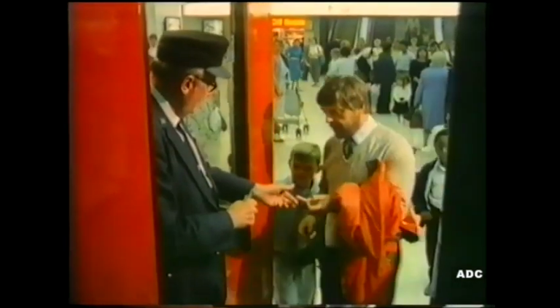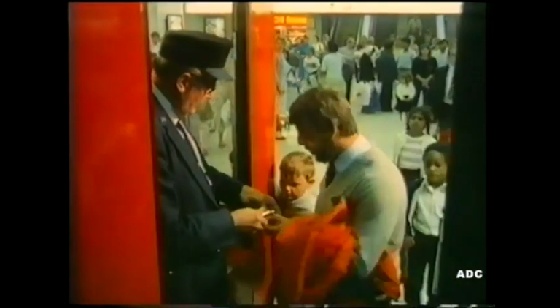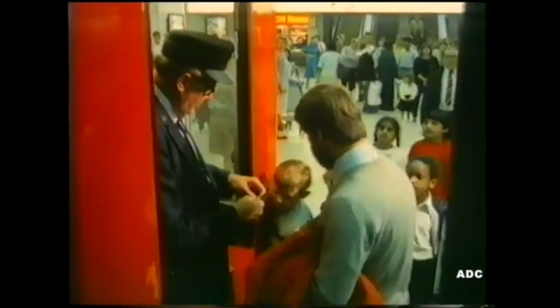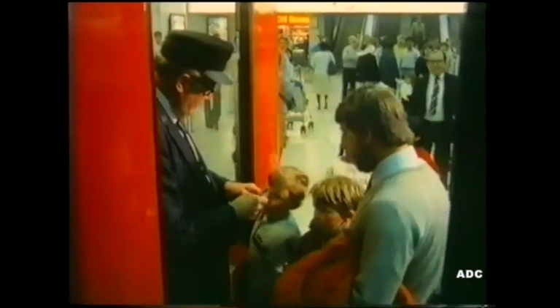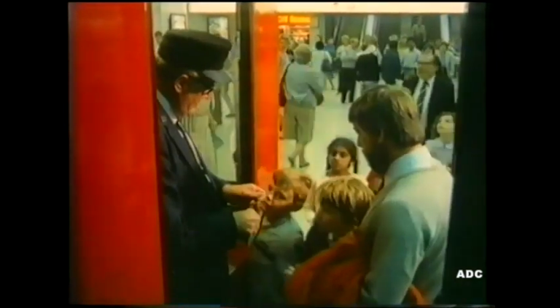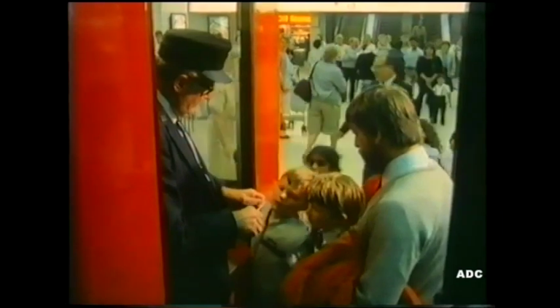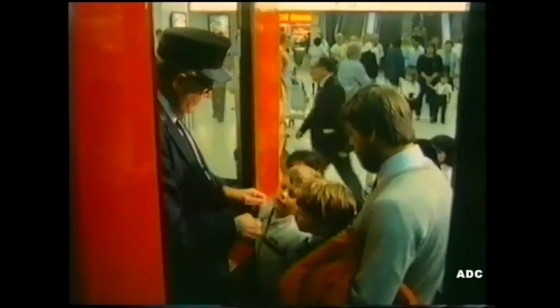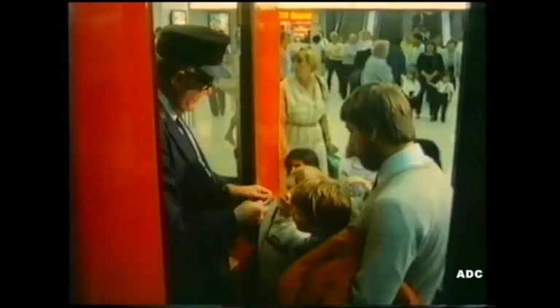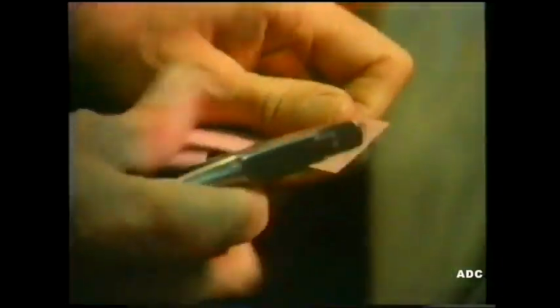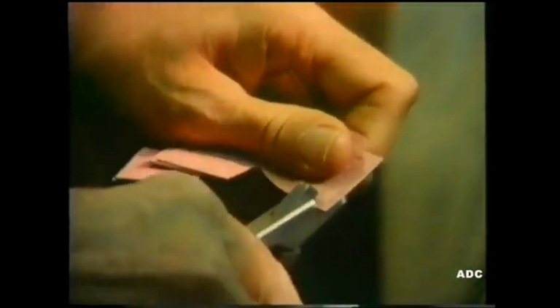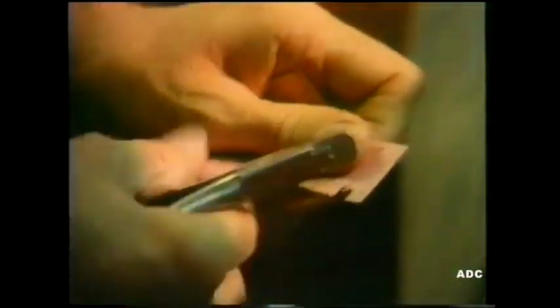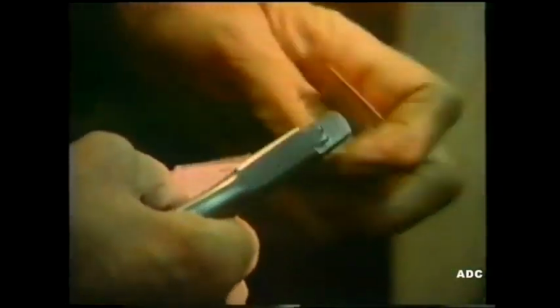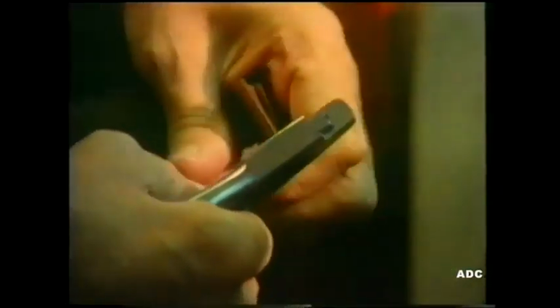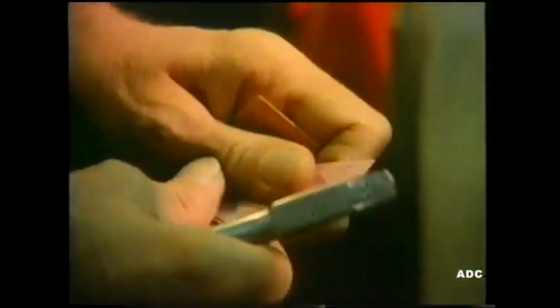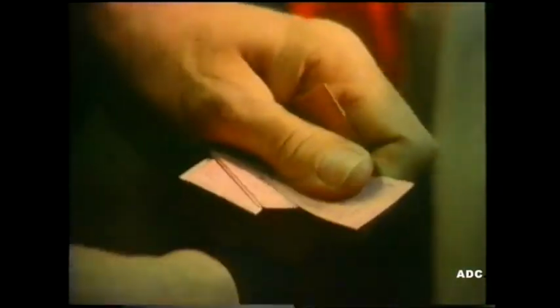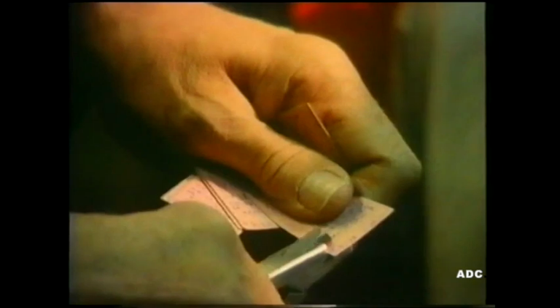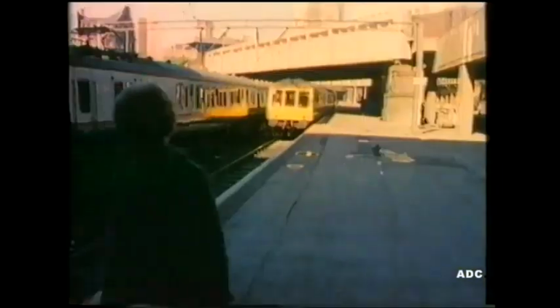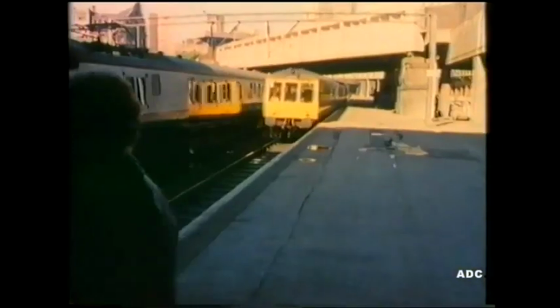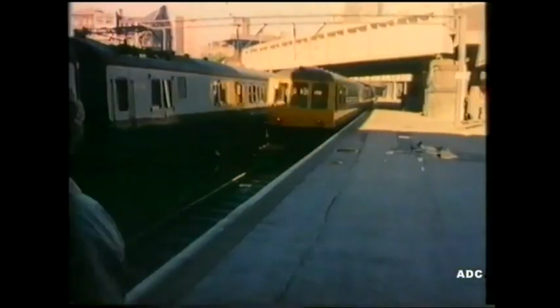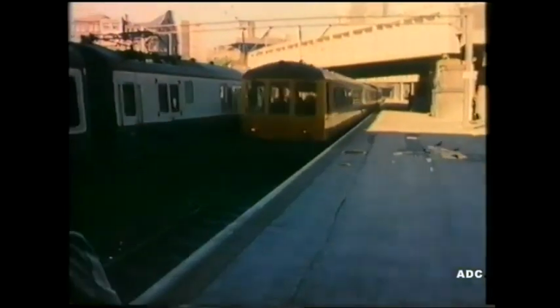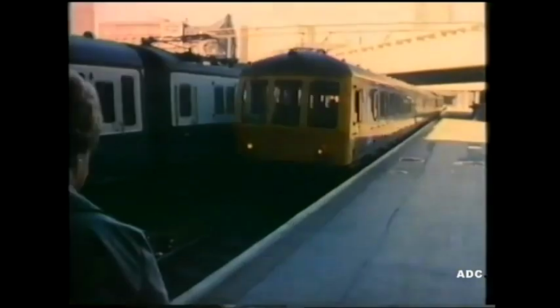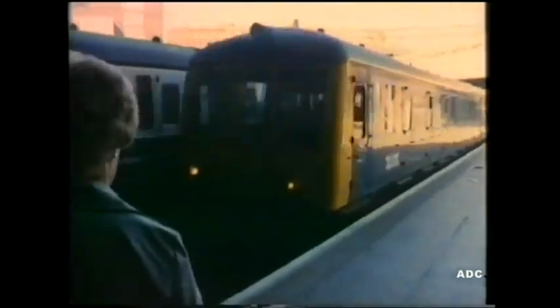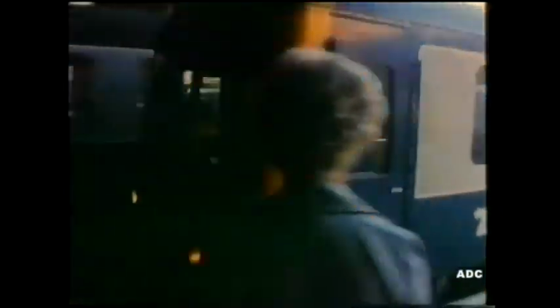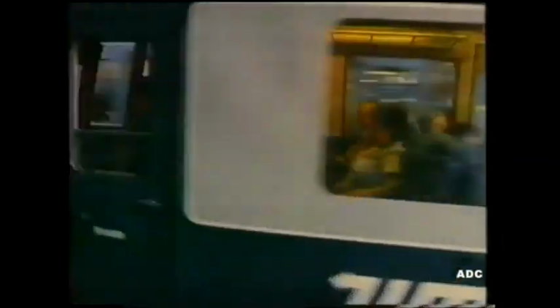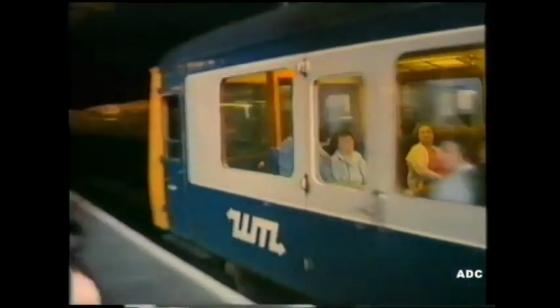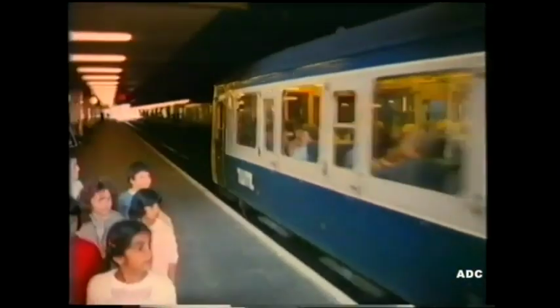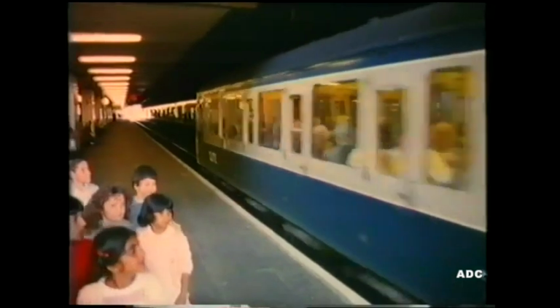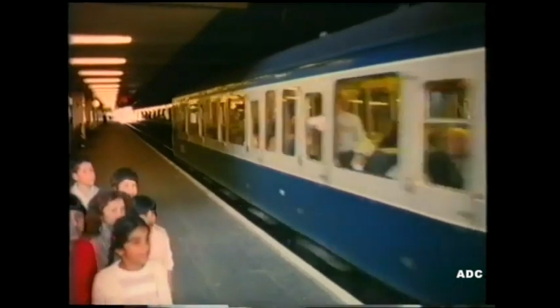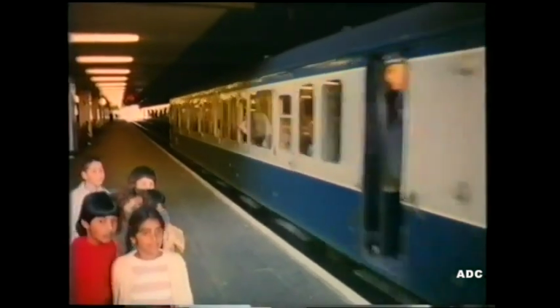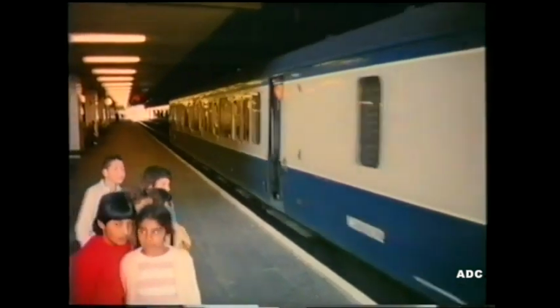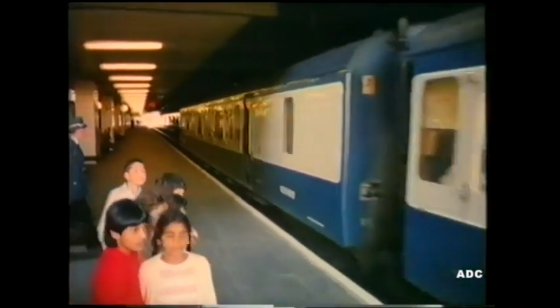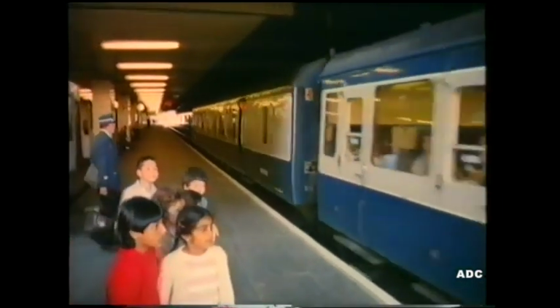The ticket collector checks the tickets and clips a piece out of each ticket. Here's the train. They stand well away from the edge of the platform as the train arrives.